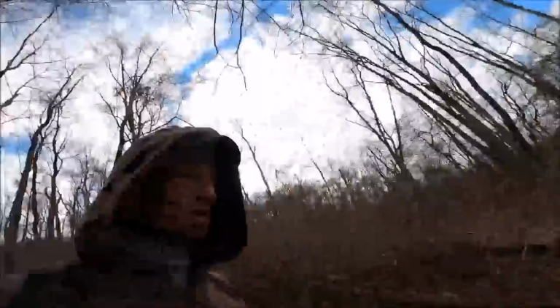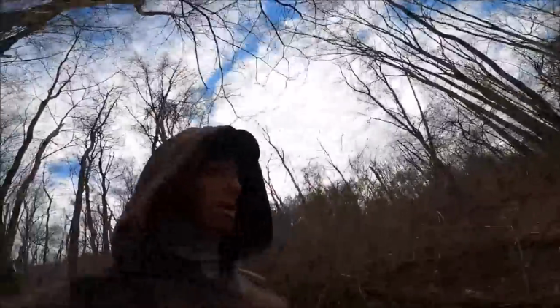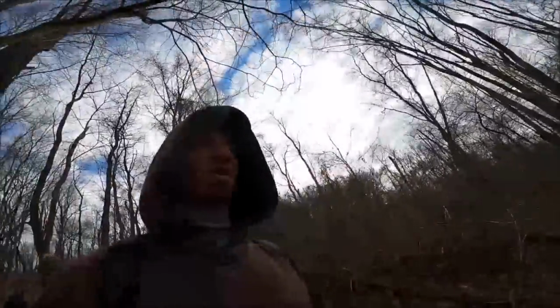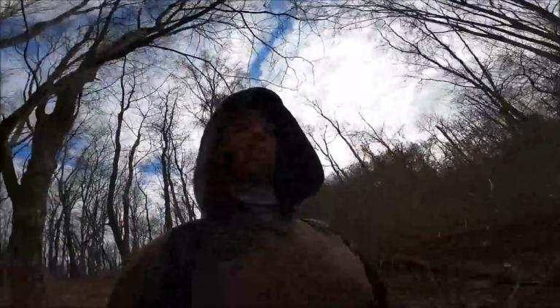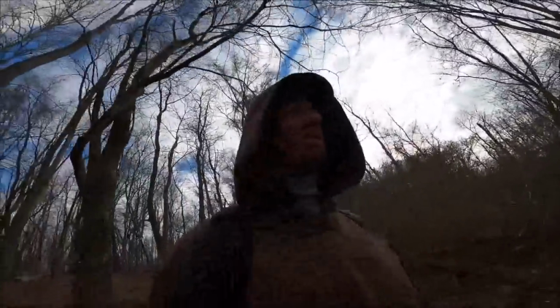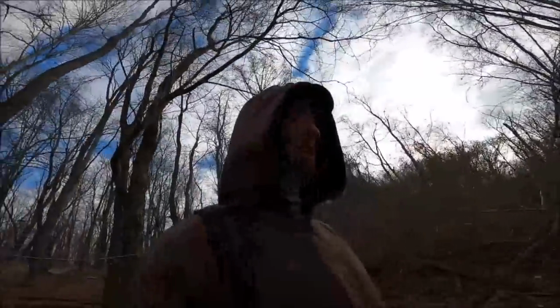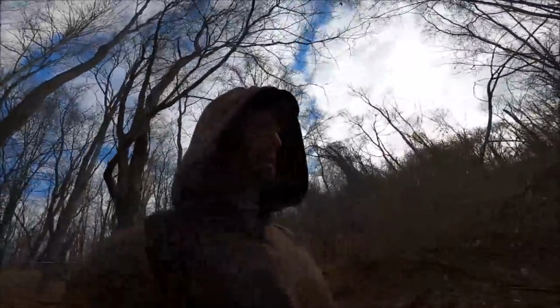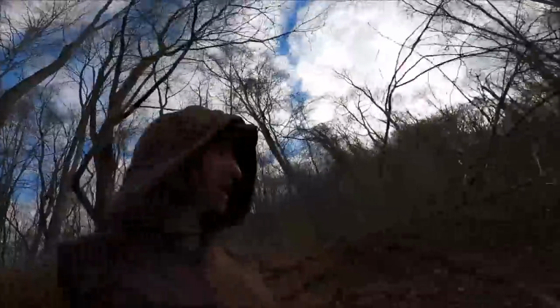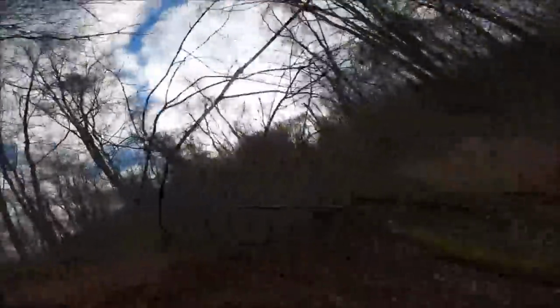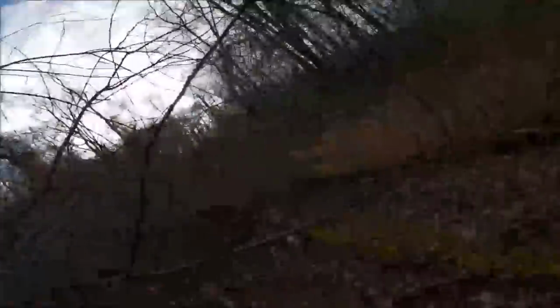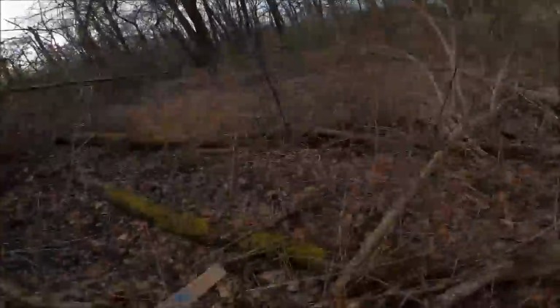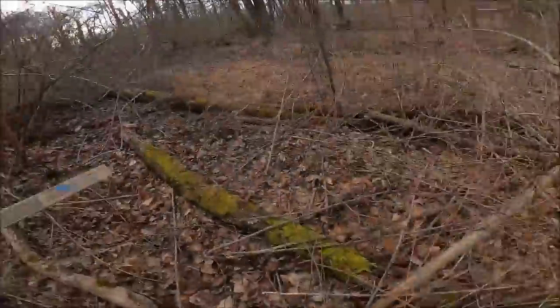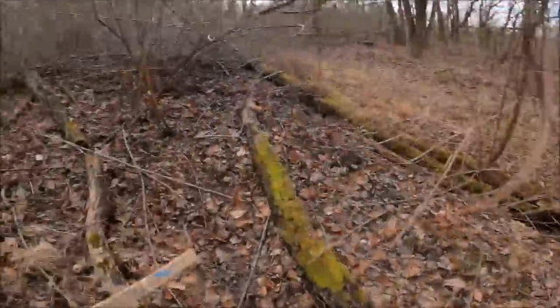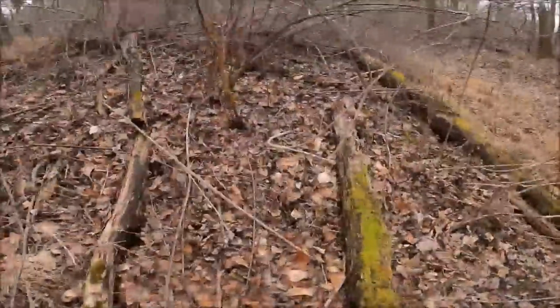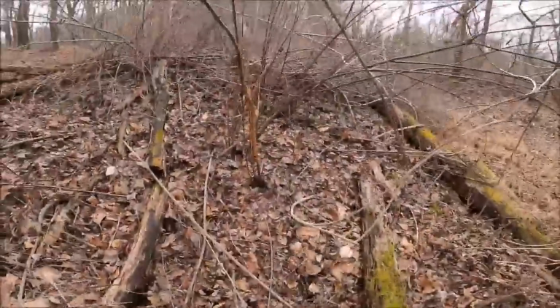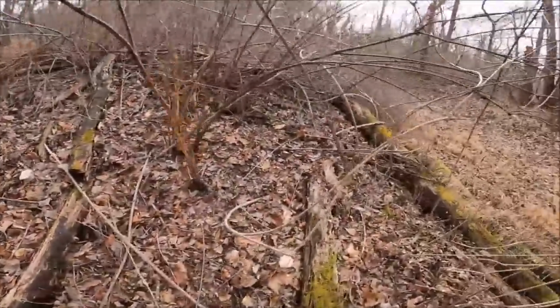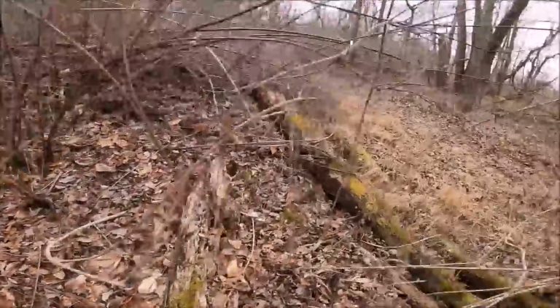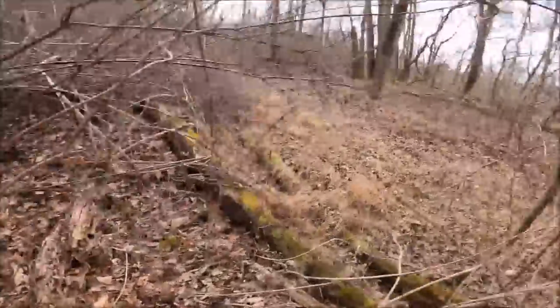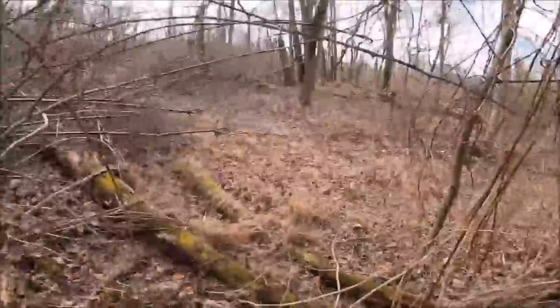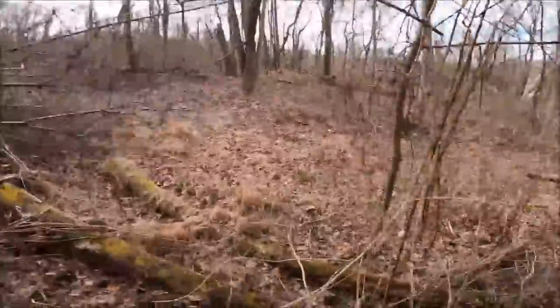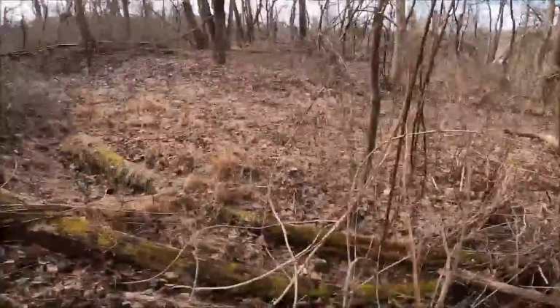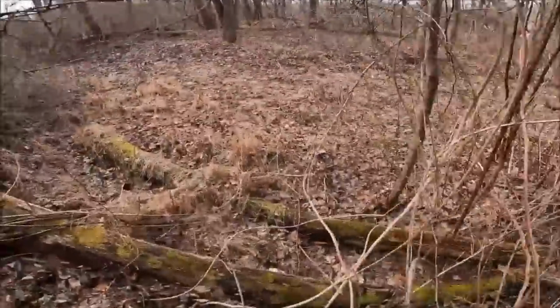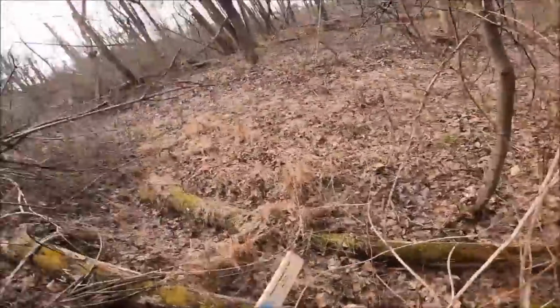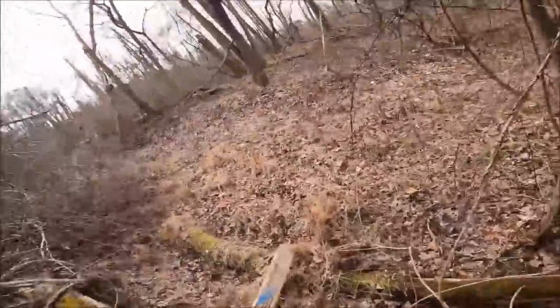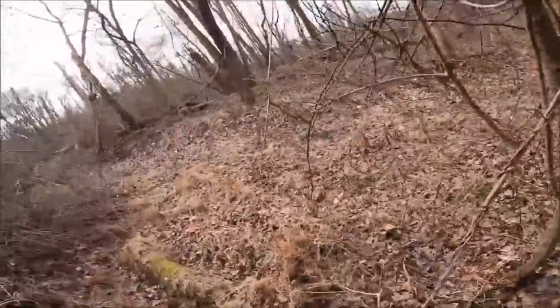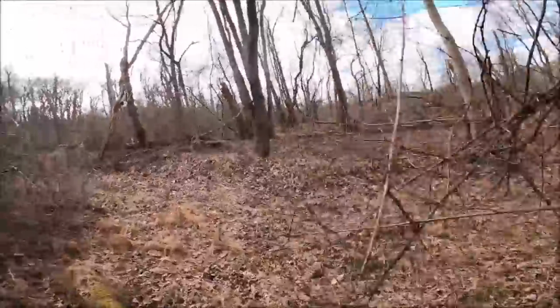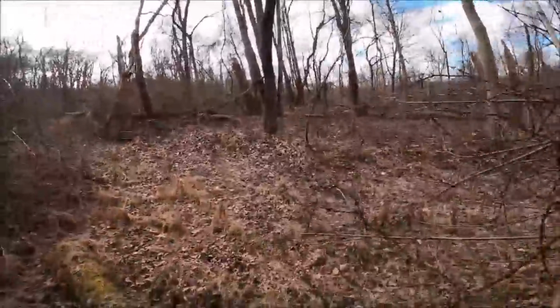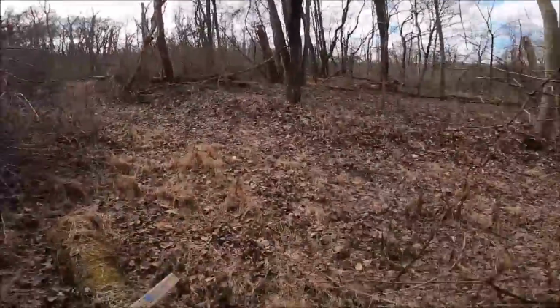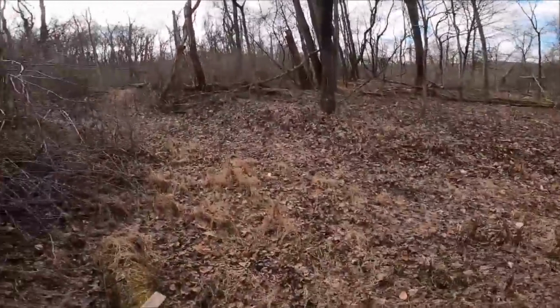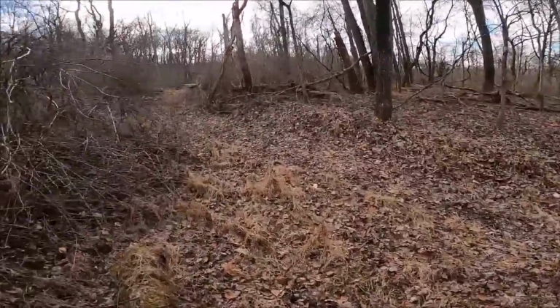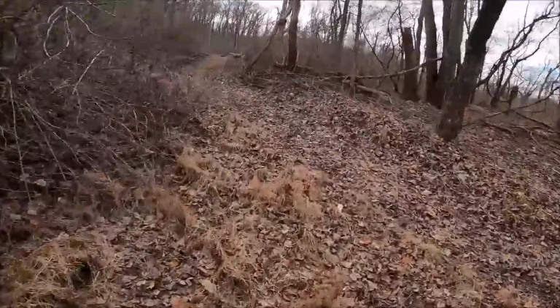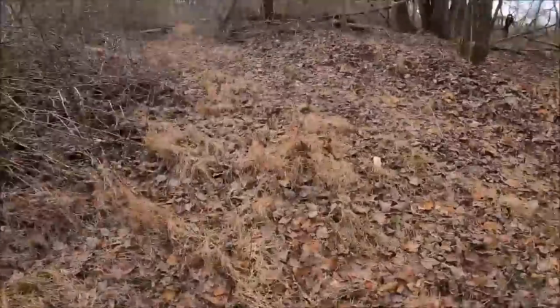Yesterday I was like, all this property and I didn't see any deer sign, and now I'm eating my words because there's a buck rub. It seems like the only place there was deer sign was on the face of this hill right here and down in the old field.